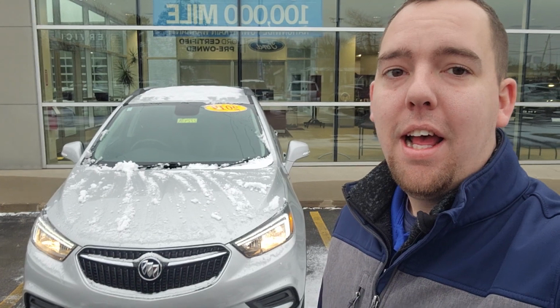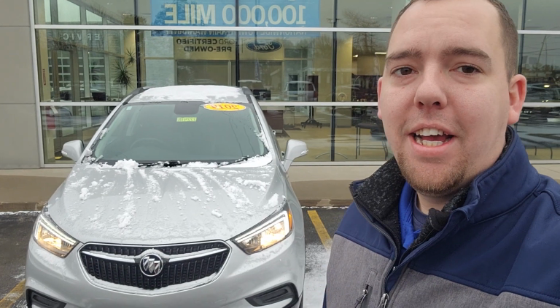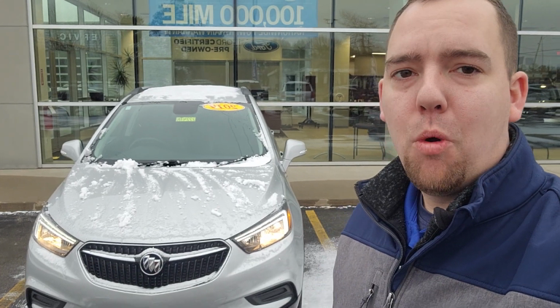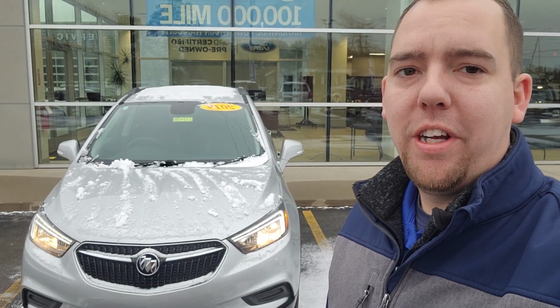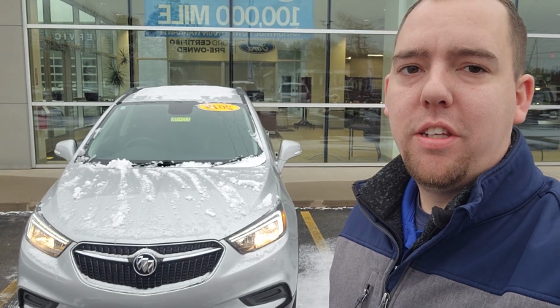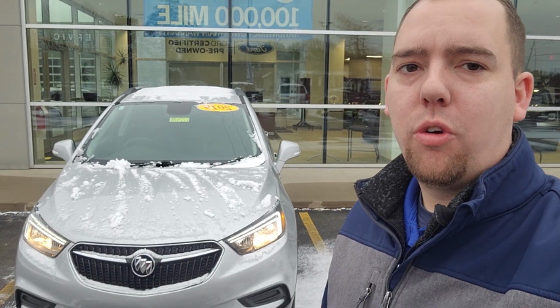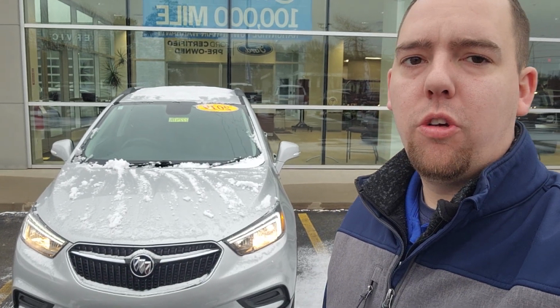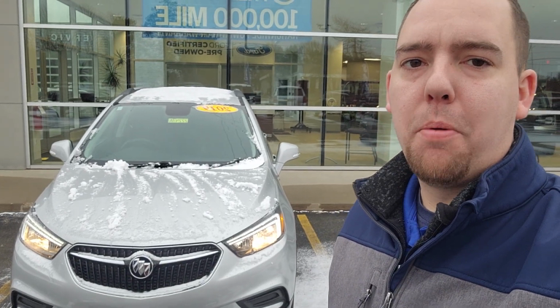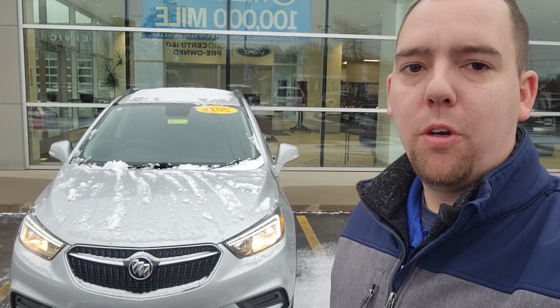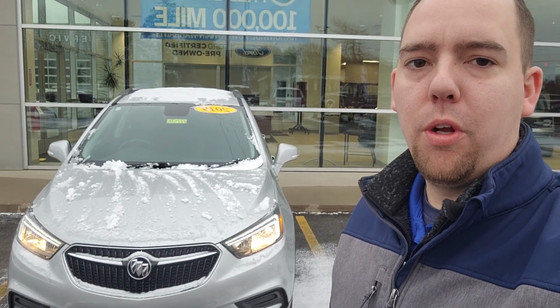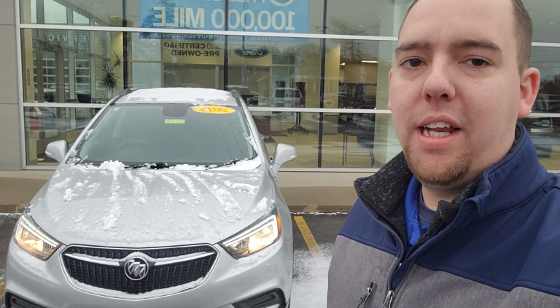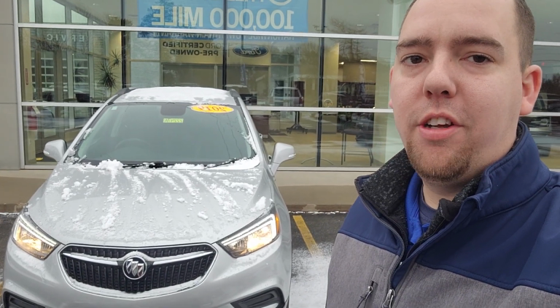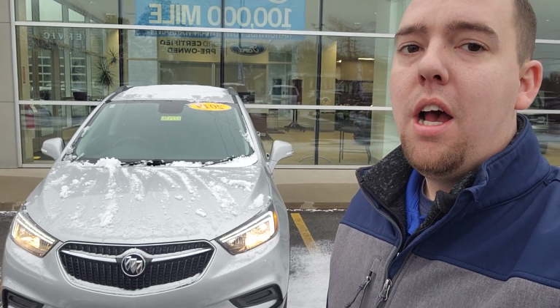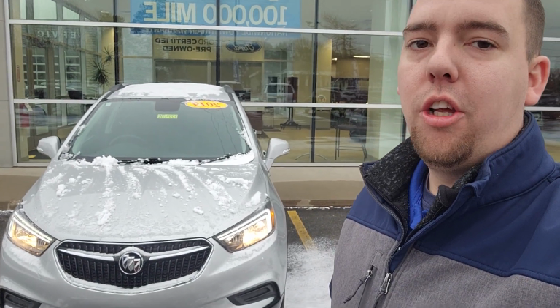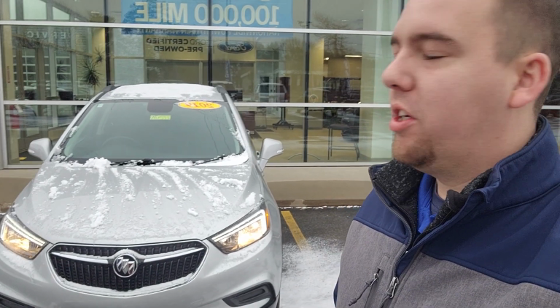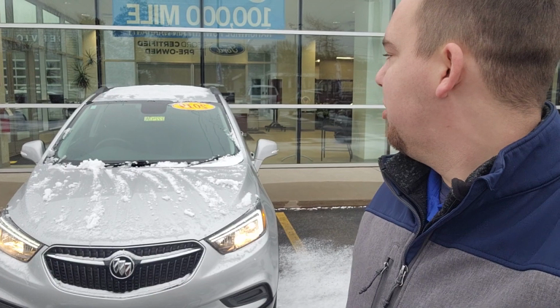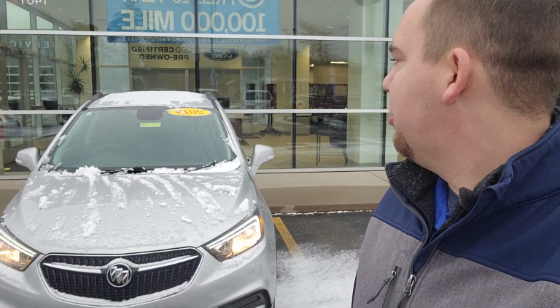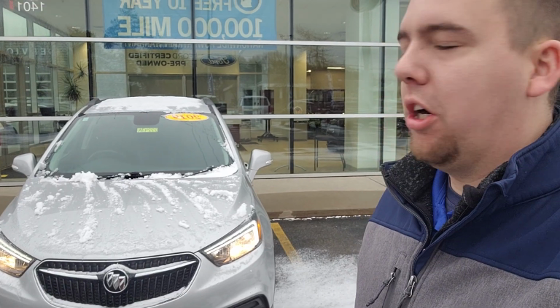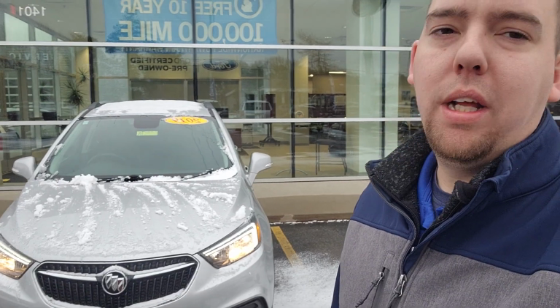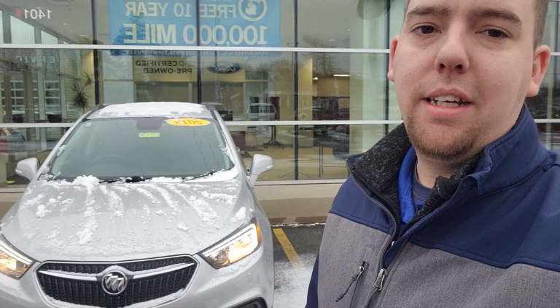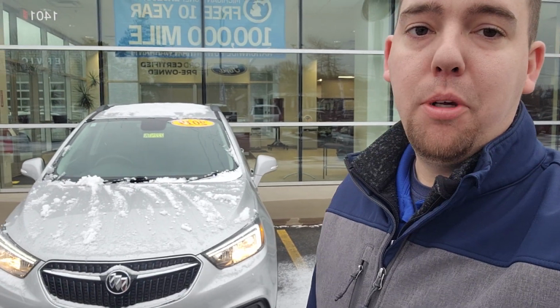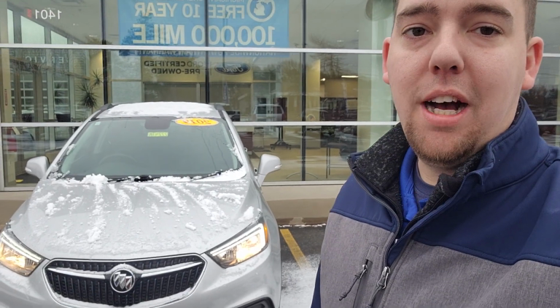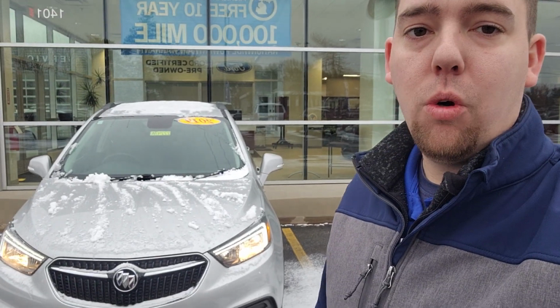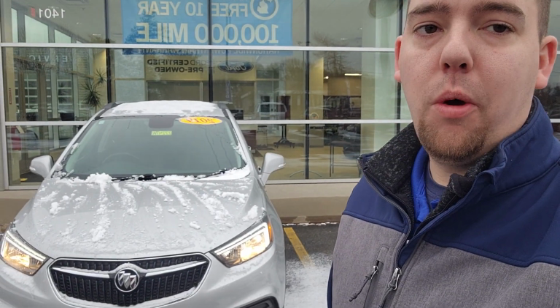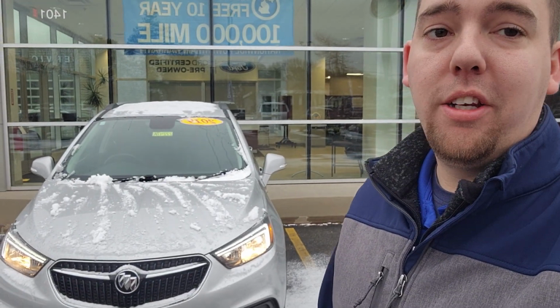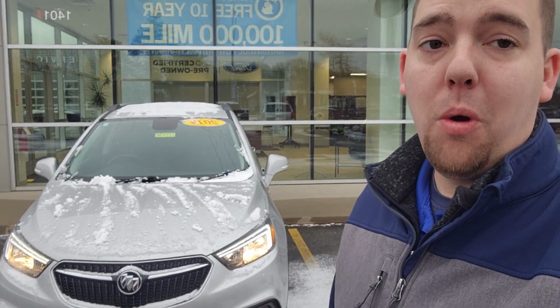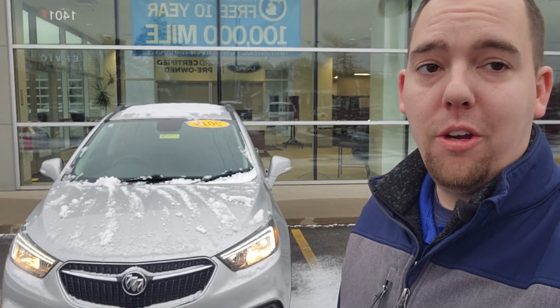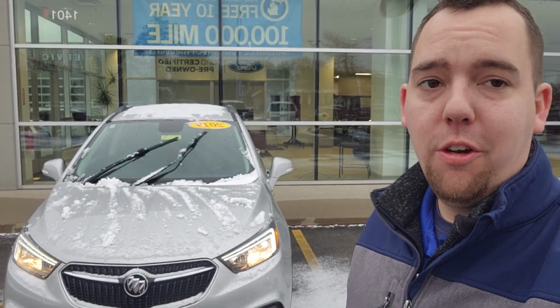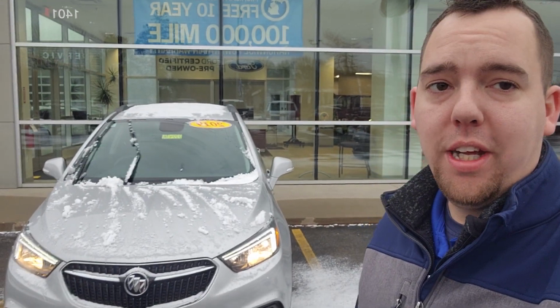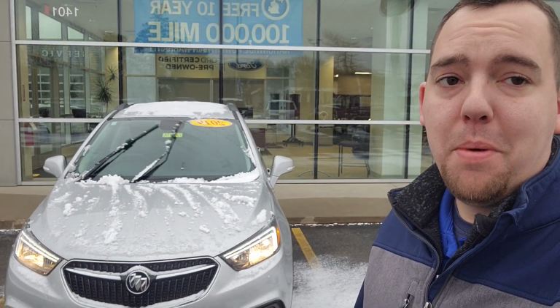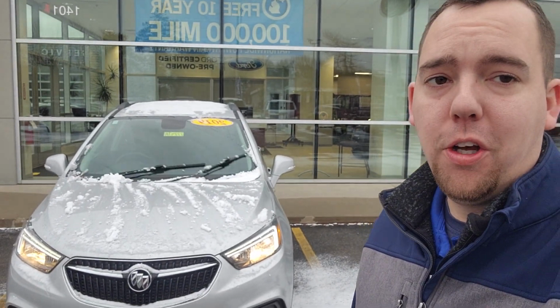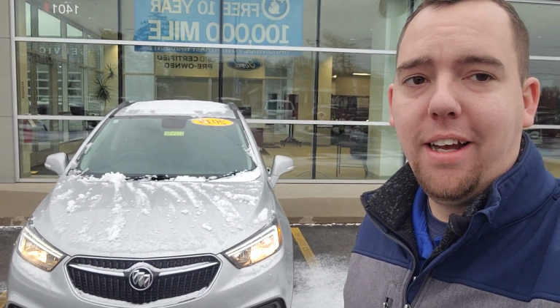Hey, good morning Rich, this is Chris over at Preferred Ford in Grand Haven. You just expressed some interest in our 2019 Buick Encore, so I wanted to do a walk-around video for you to give you a better look at it.